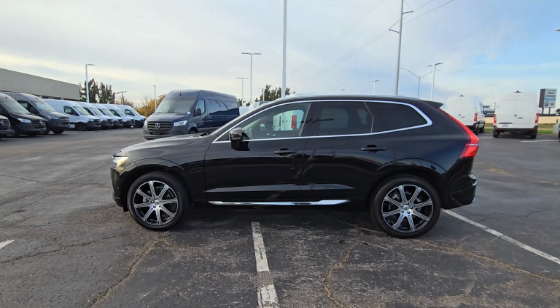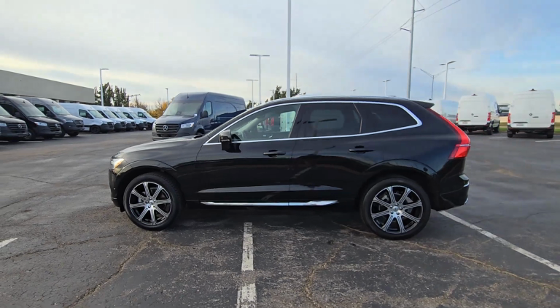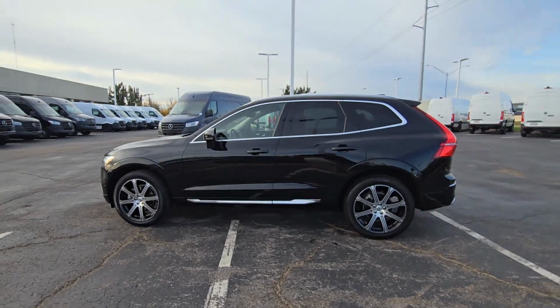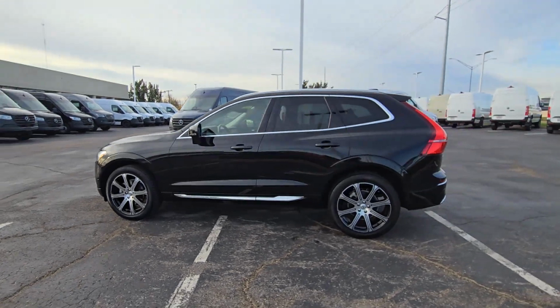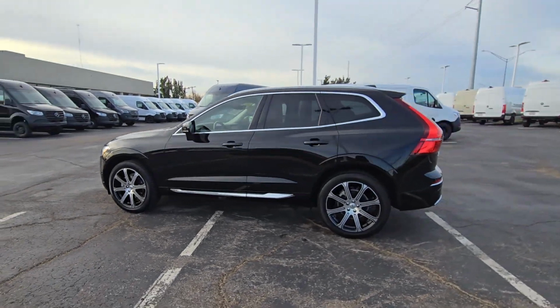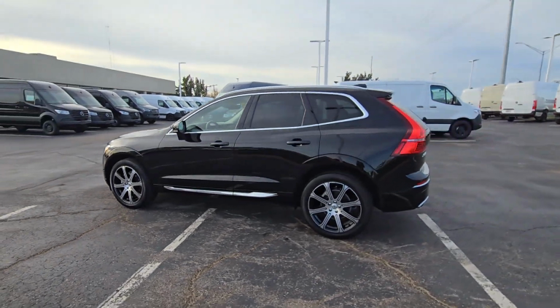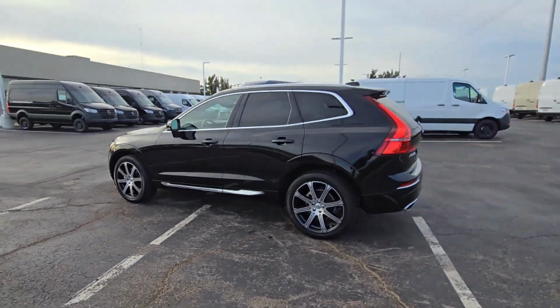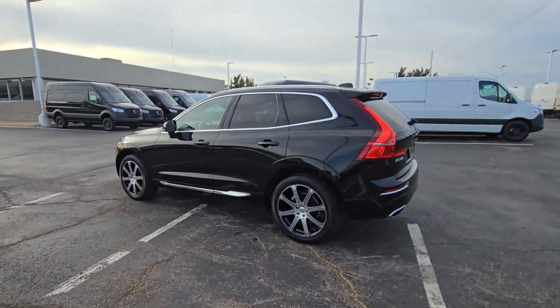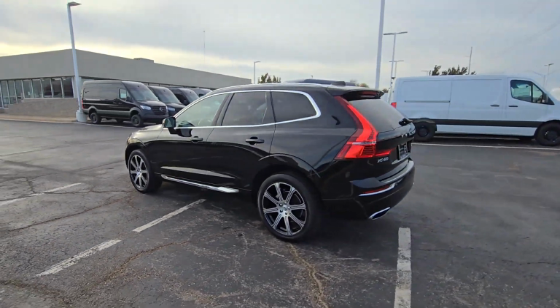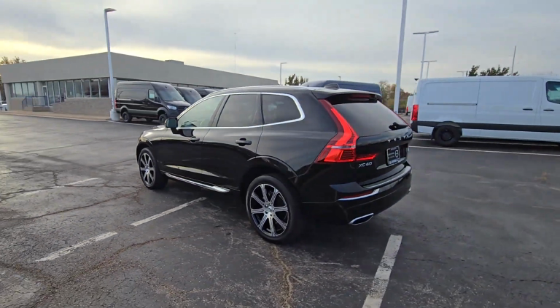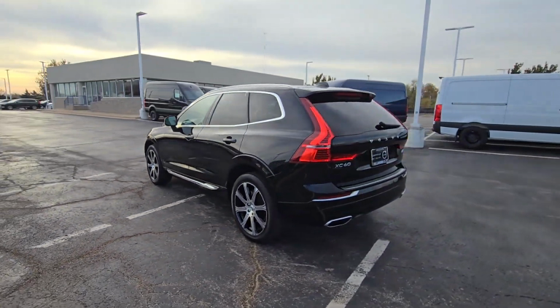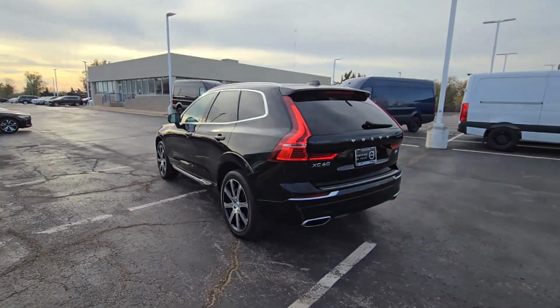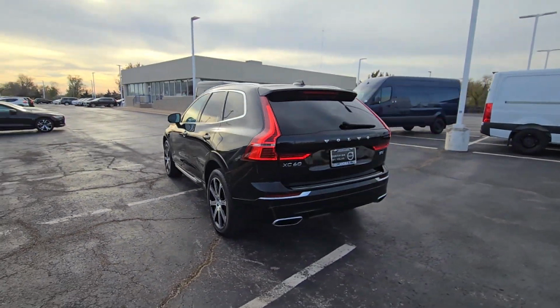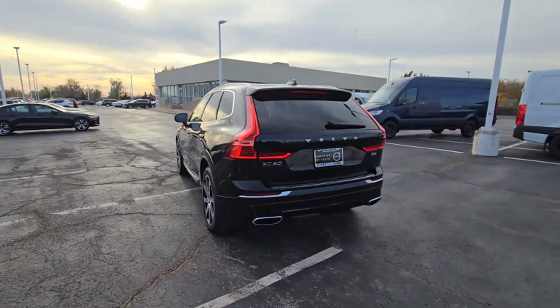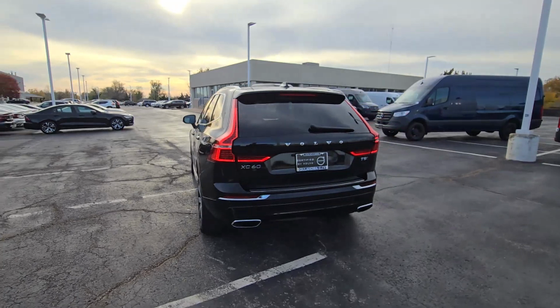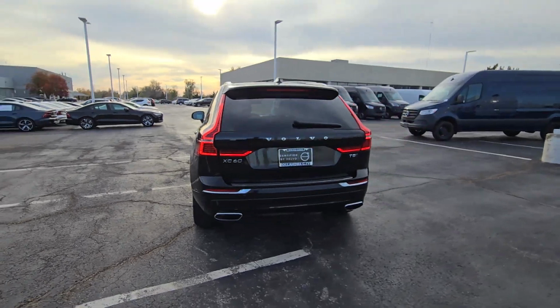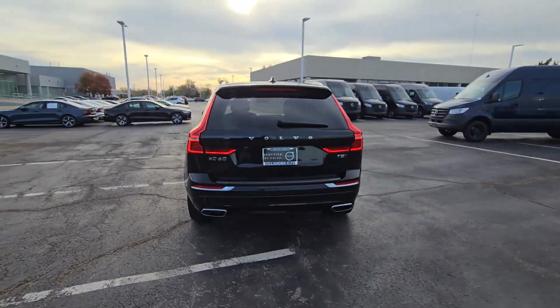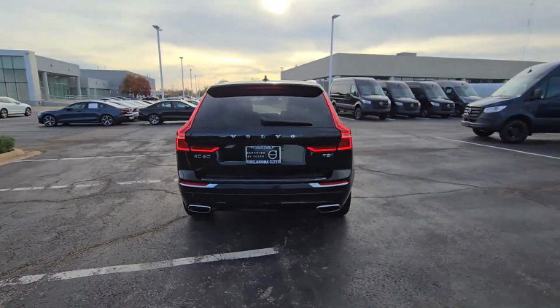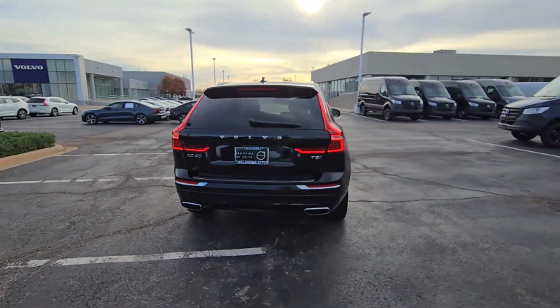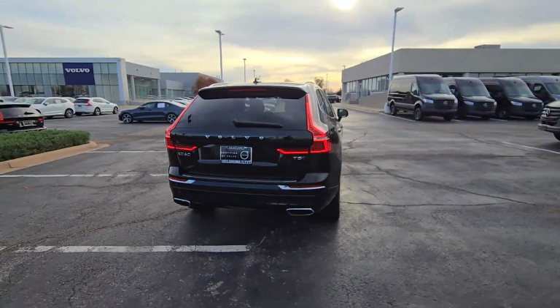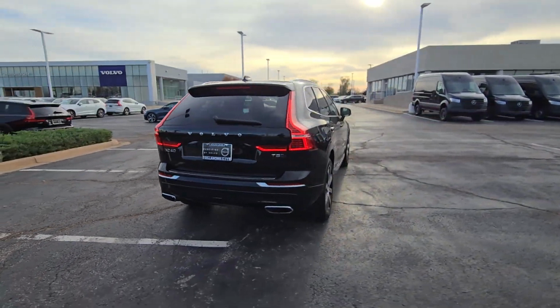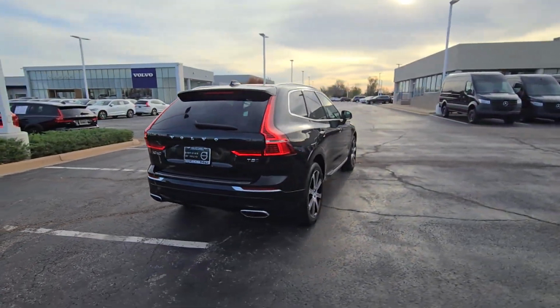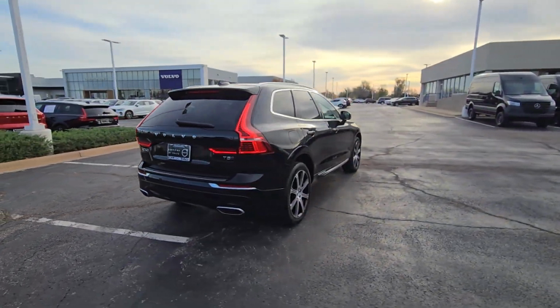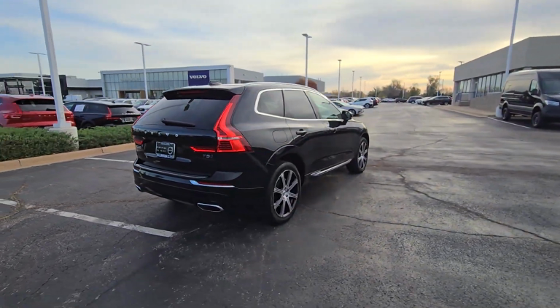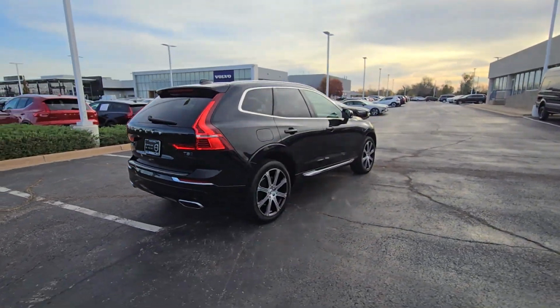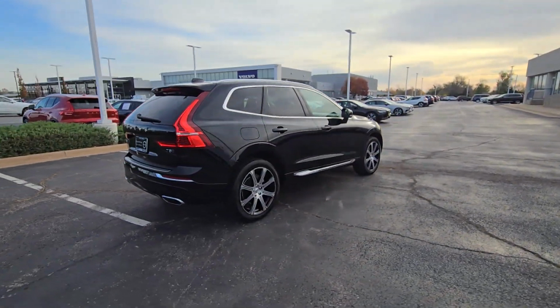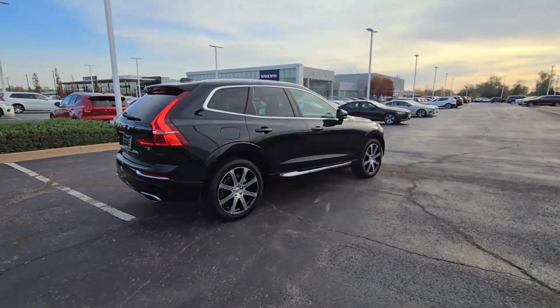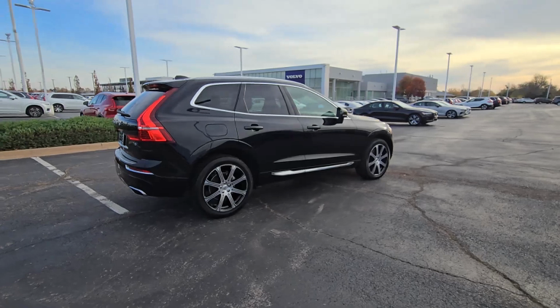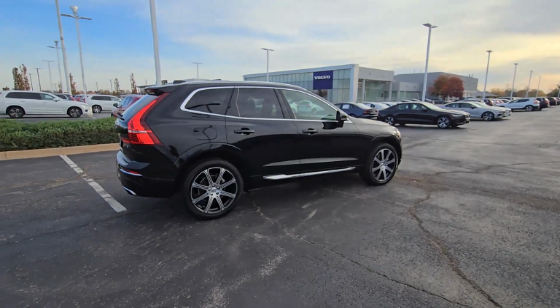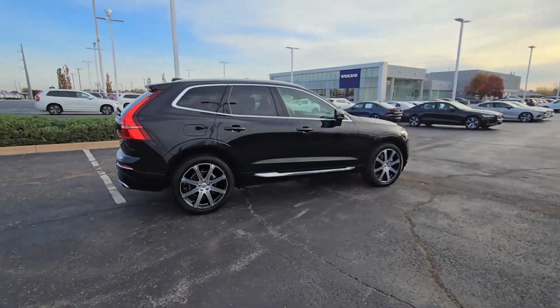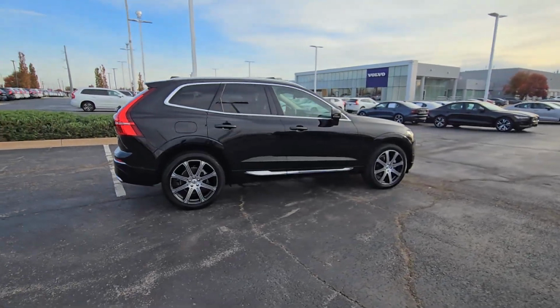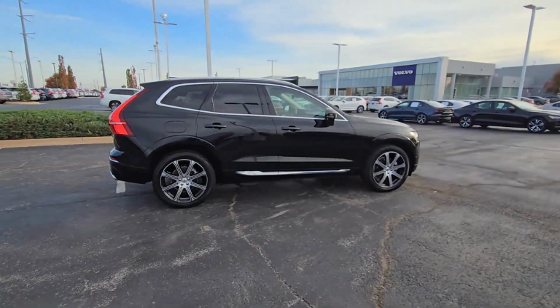Here is a wonderful 2021 Volvo XC60. This vehicle is an outstanding buy with fewer than 15,000 miles on the odometer.